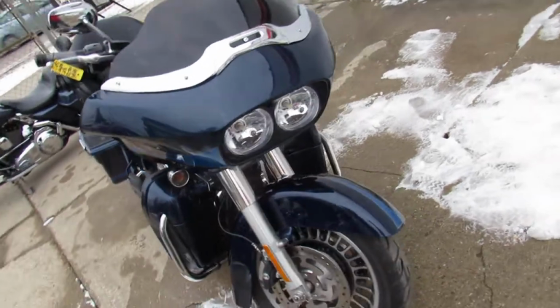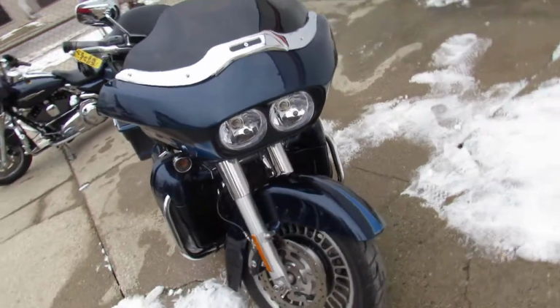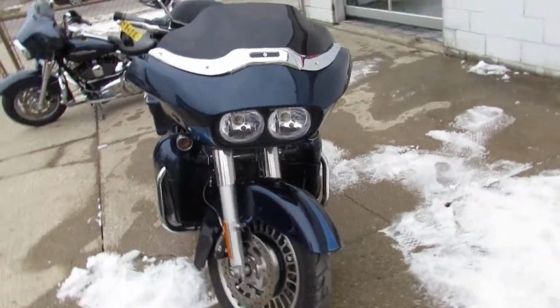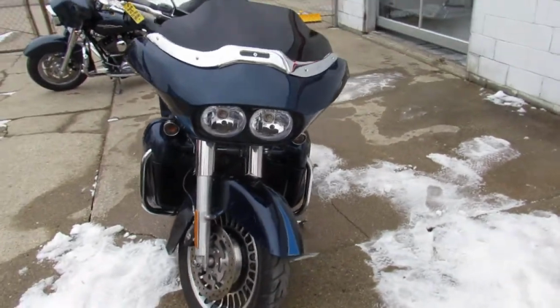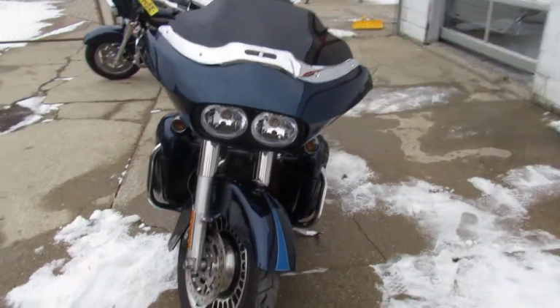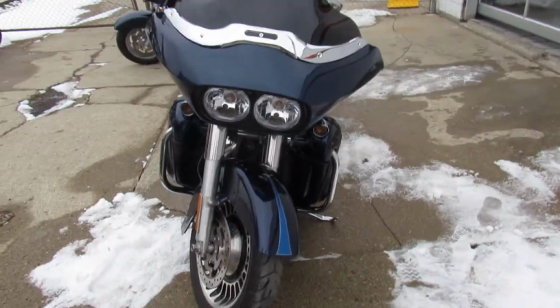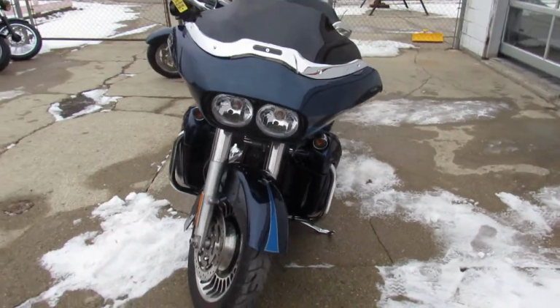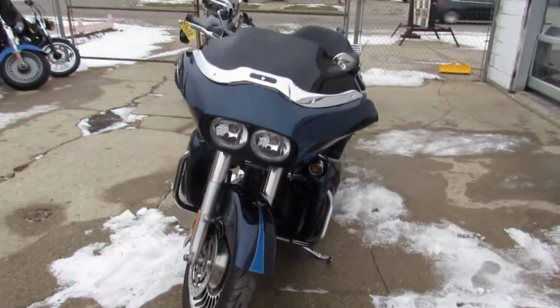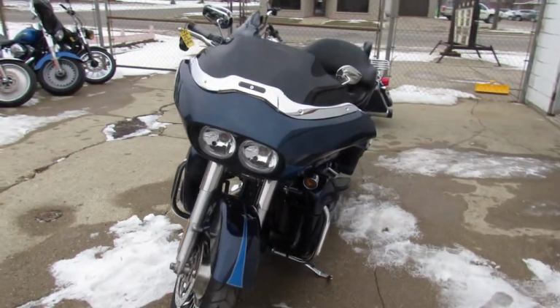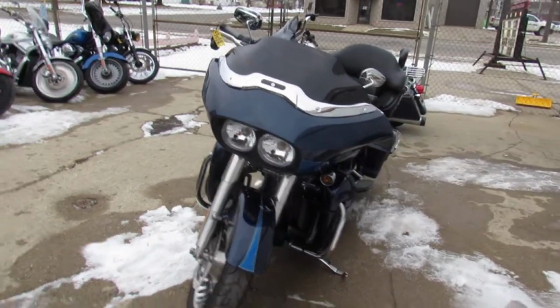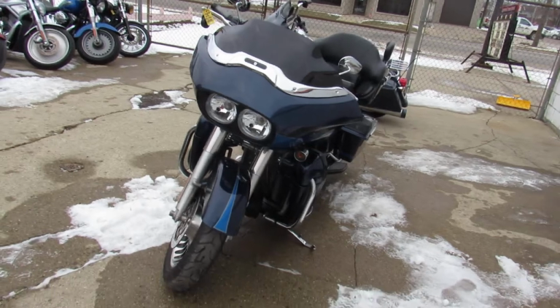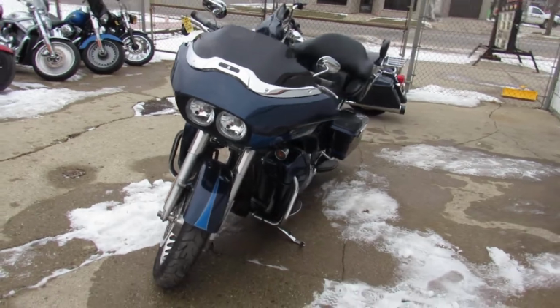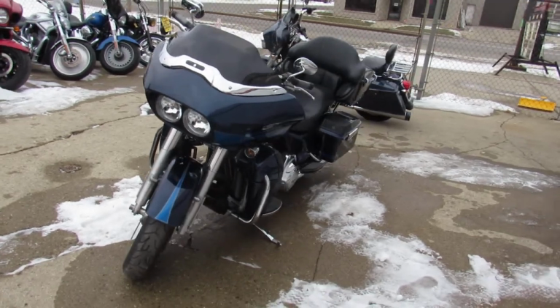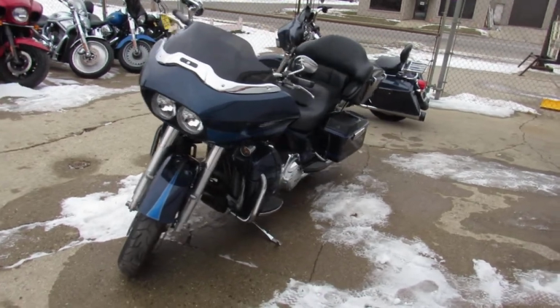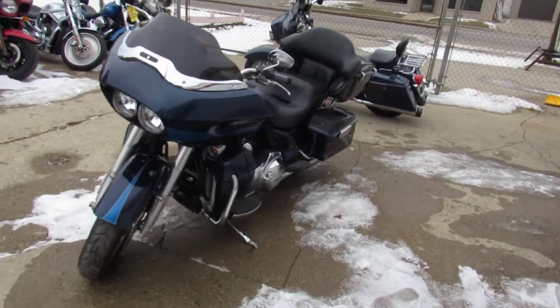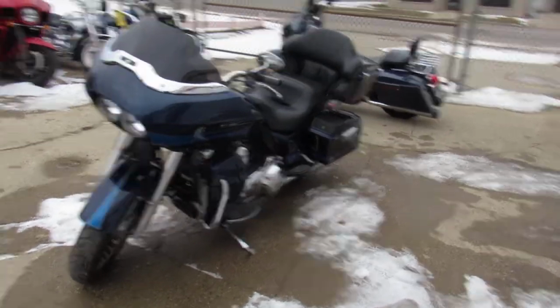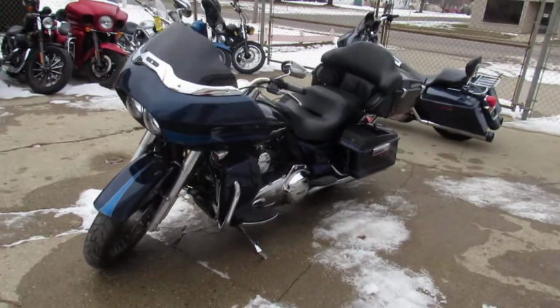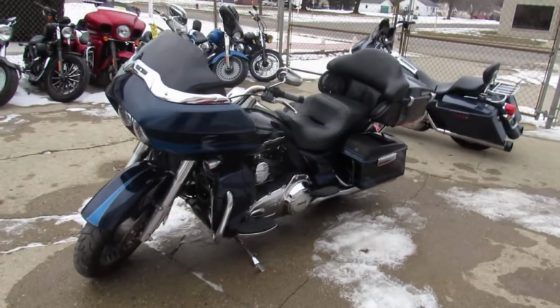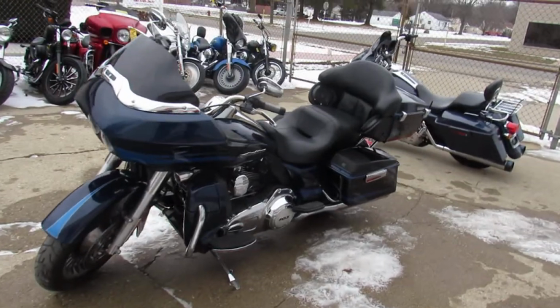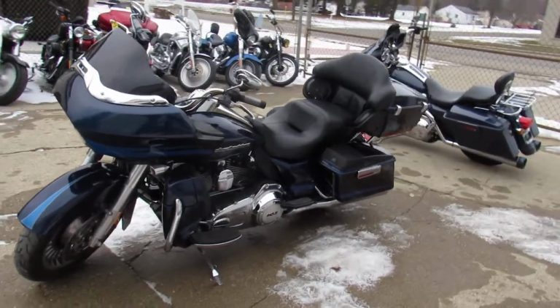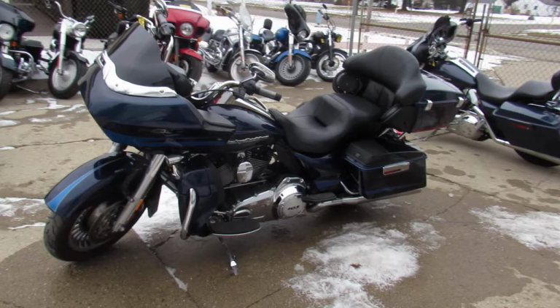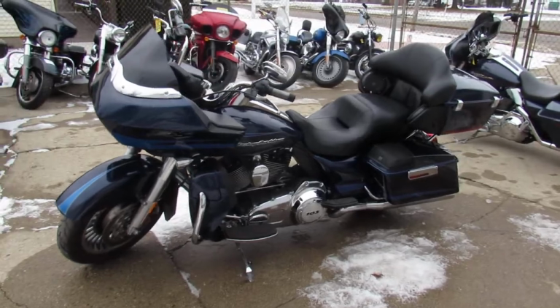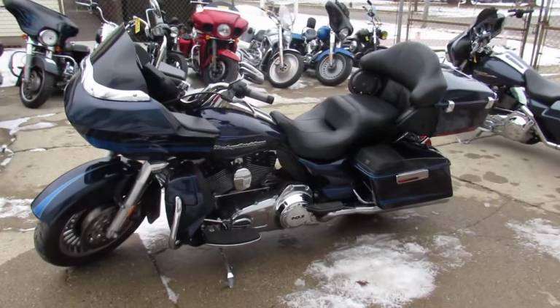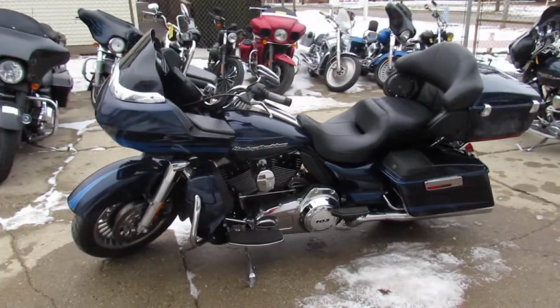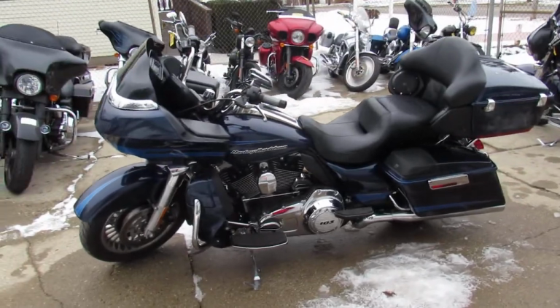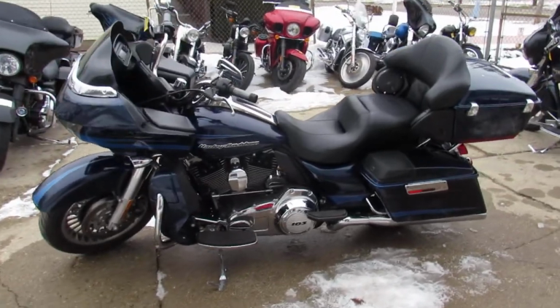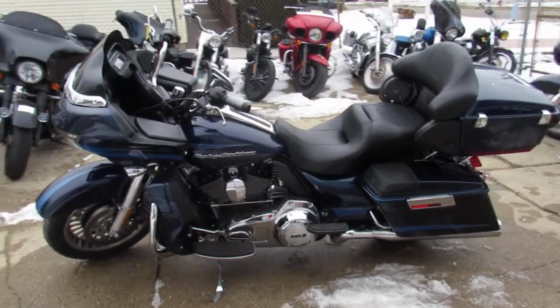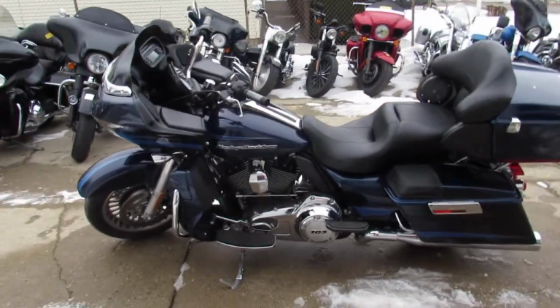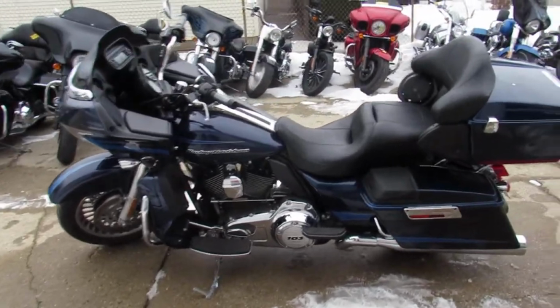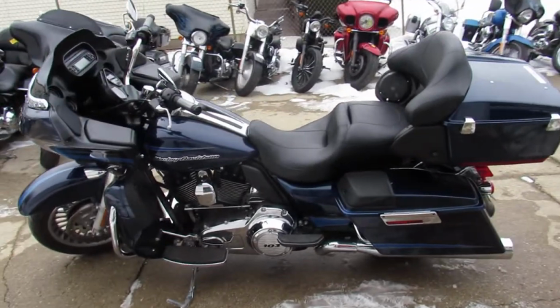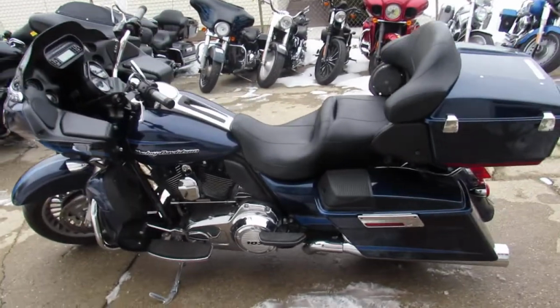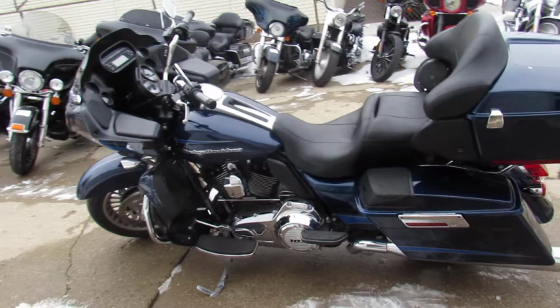This one's a 2013 Road Glide Ultra, comes in Big Blue Pearl paint — sharp looking bike. It's got speakers in the saddlebags and those things are Rockford Fosgates — those things pound, great sounding speakers.